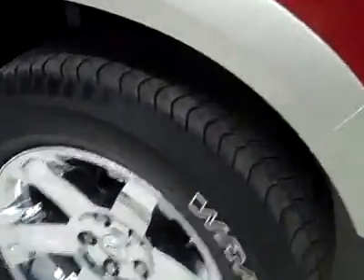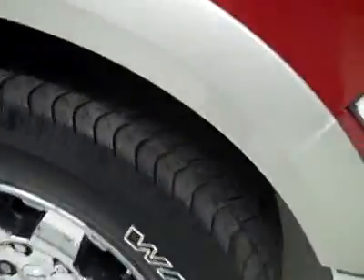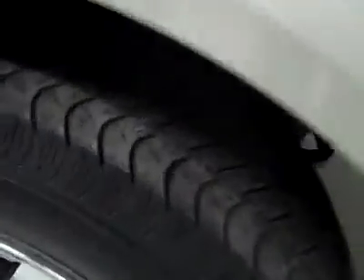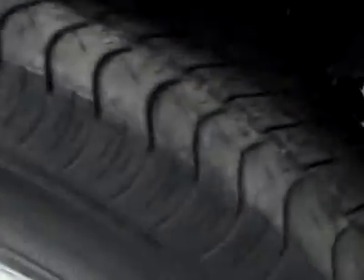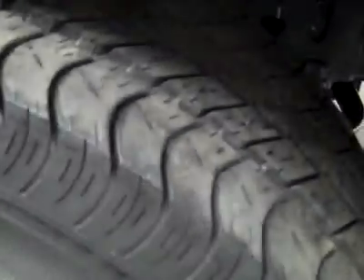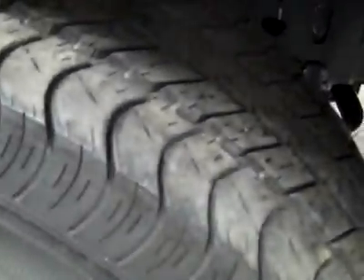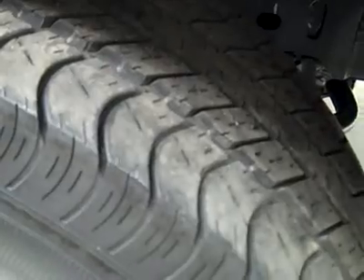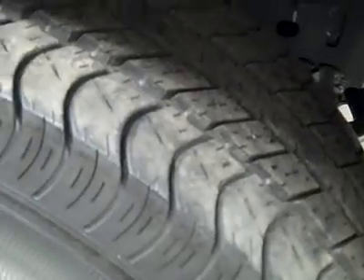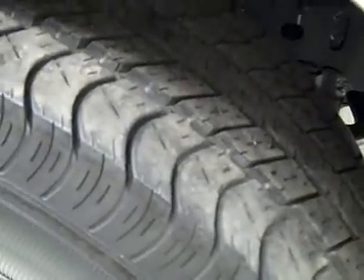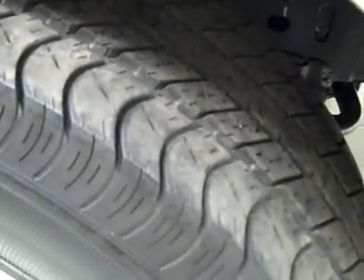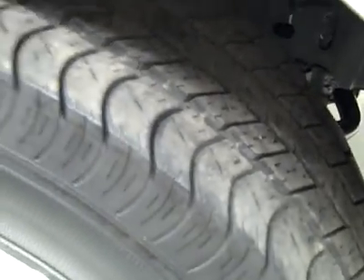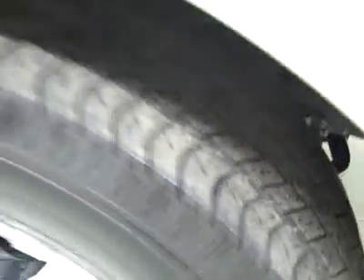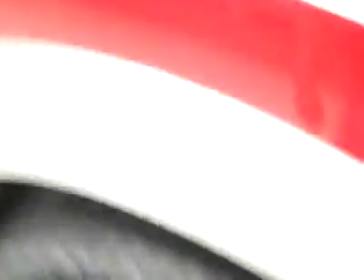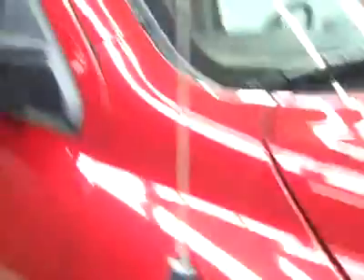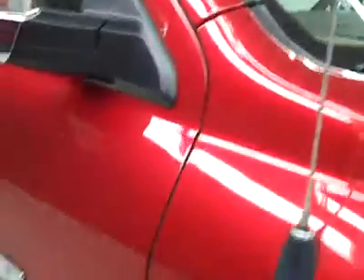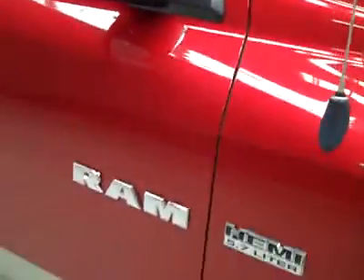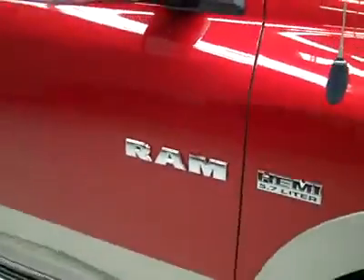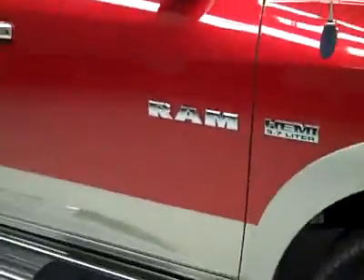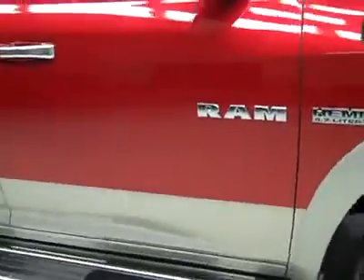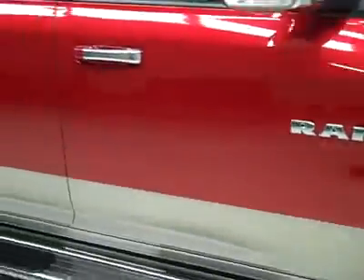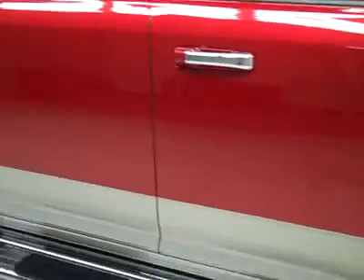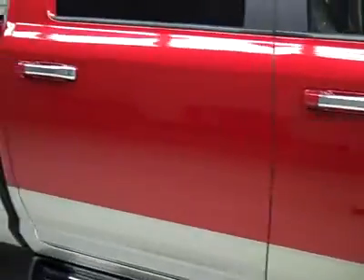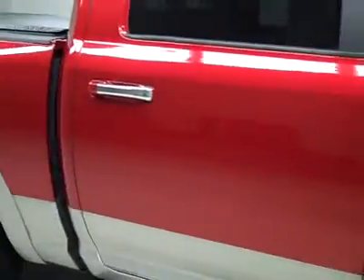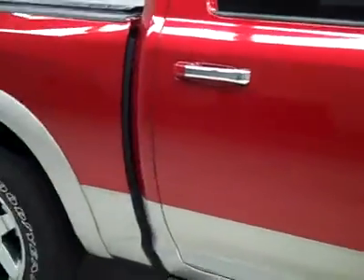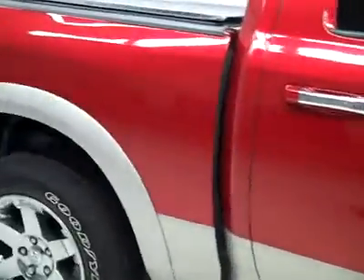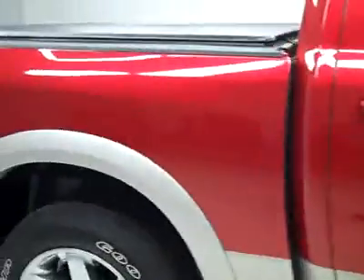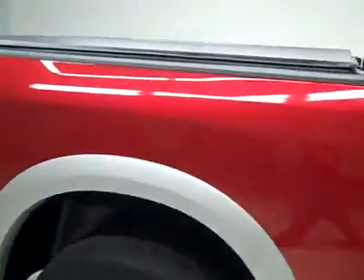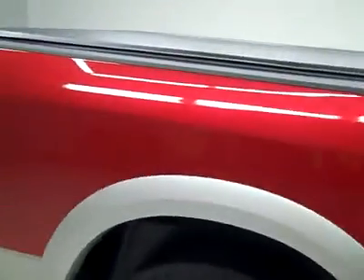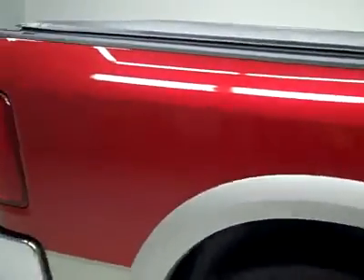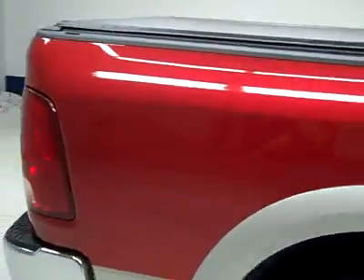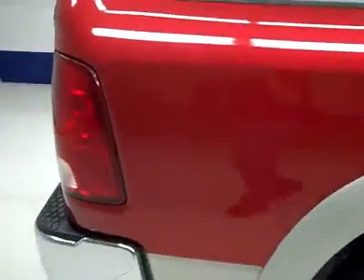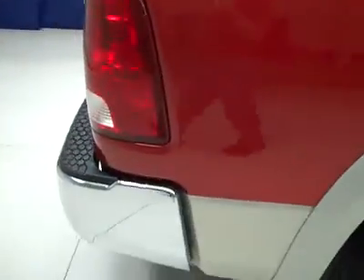These Goodyear Wrangler HP tires have probably about 60 to 70% of the tread. As we go down this side you can see just how clean, shiny and reflective the paint is. No dents or dings, no scratches.